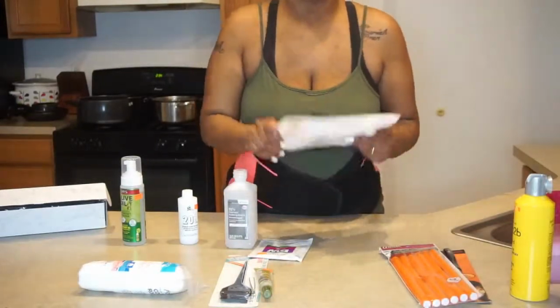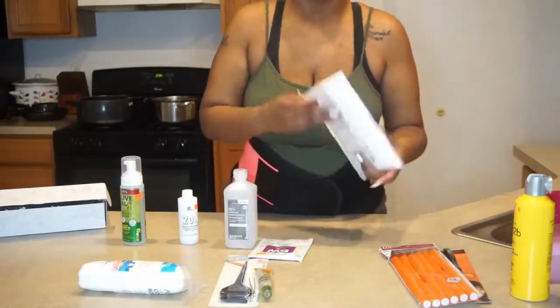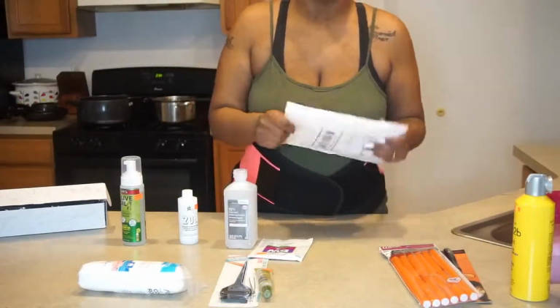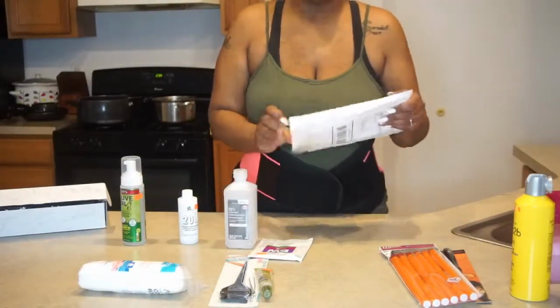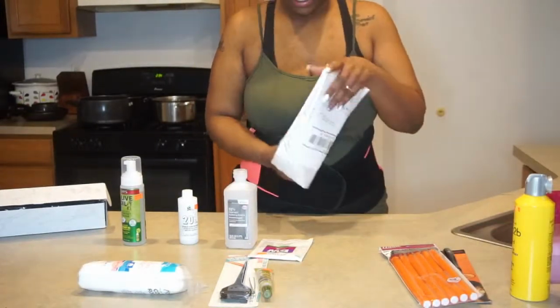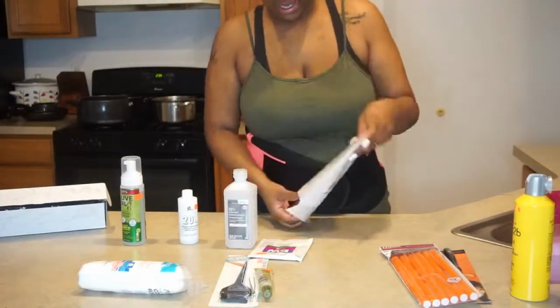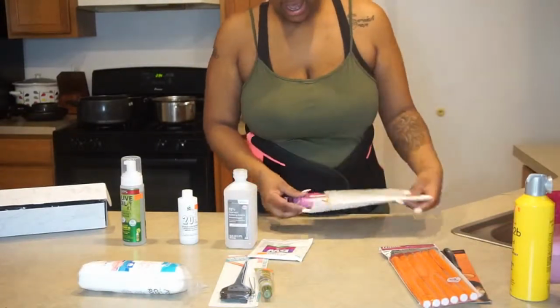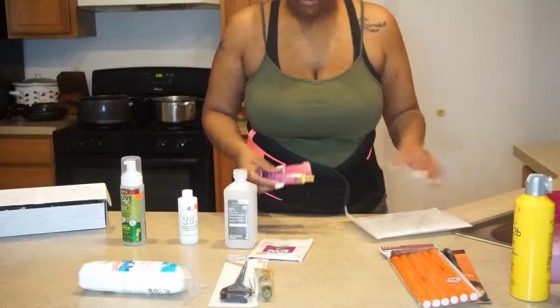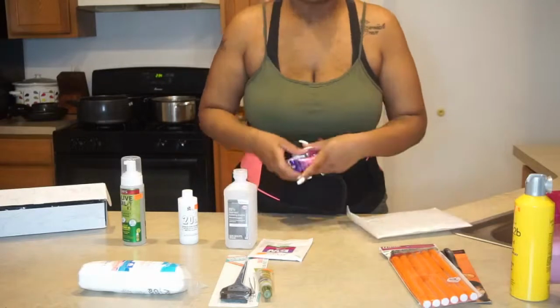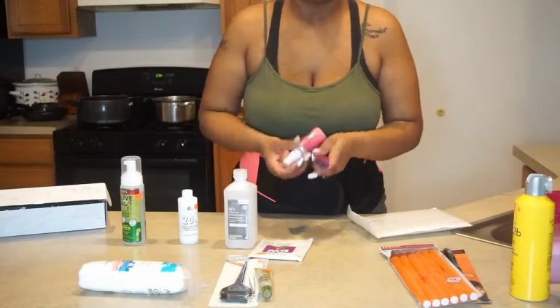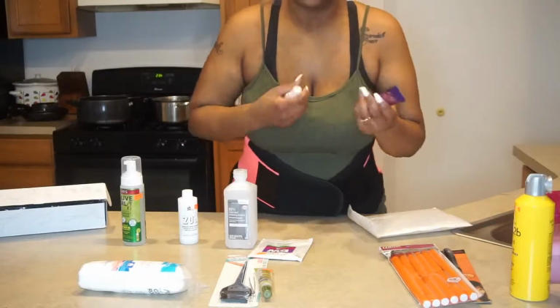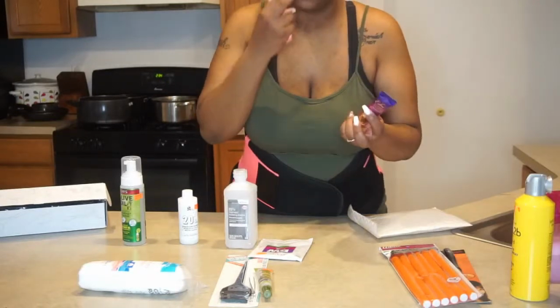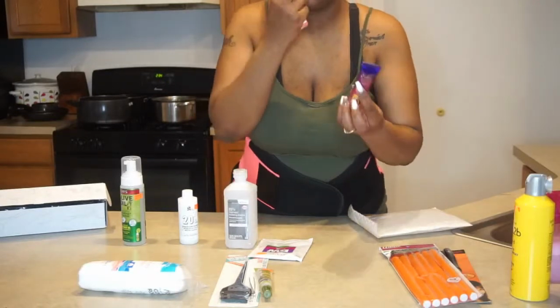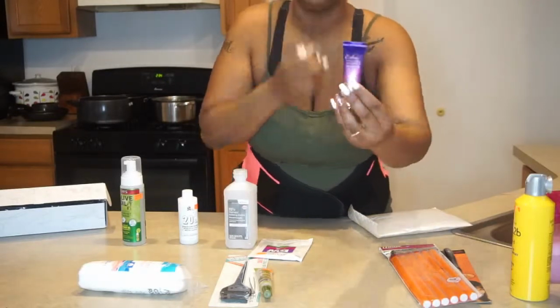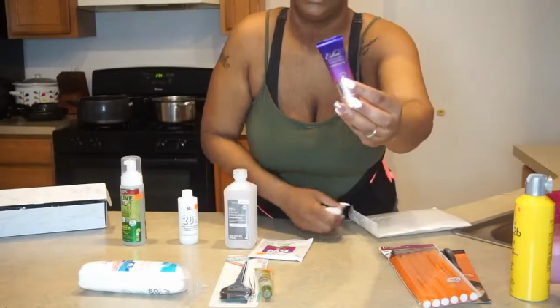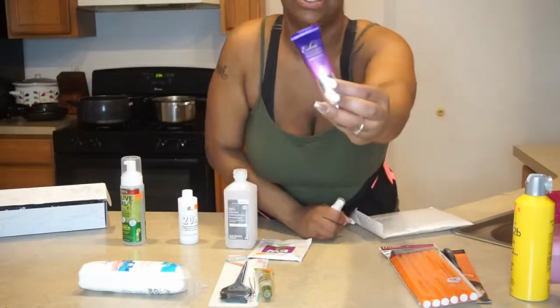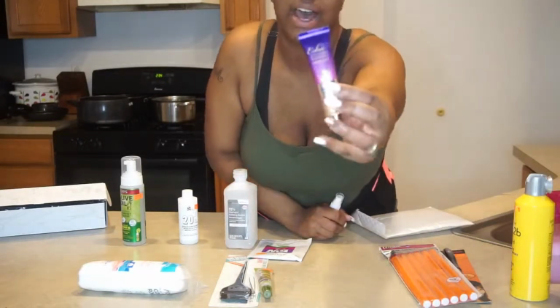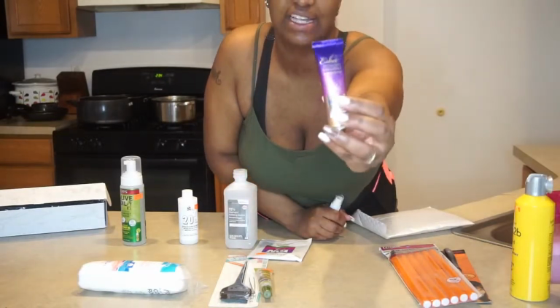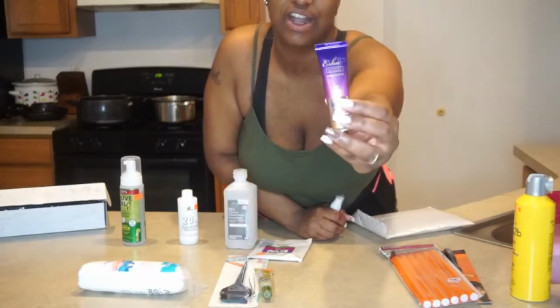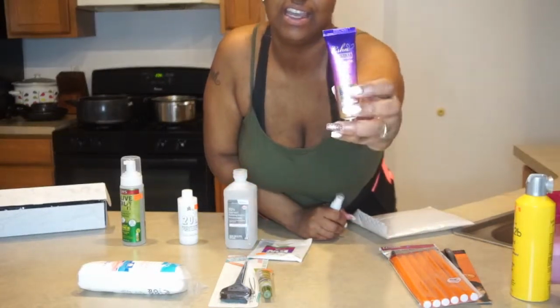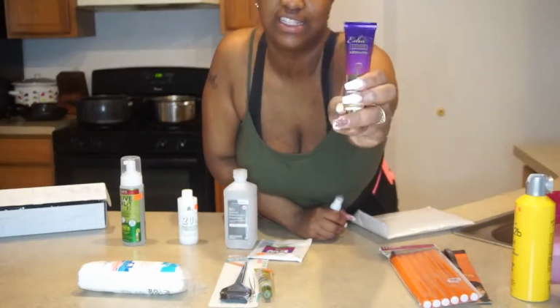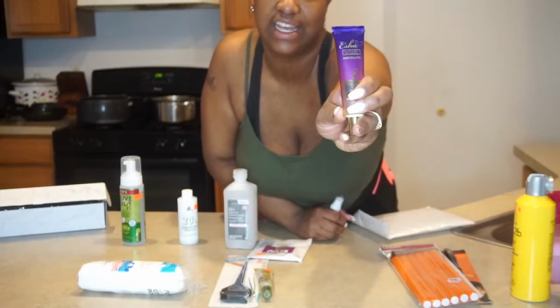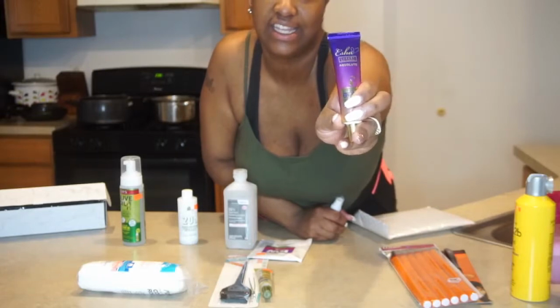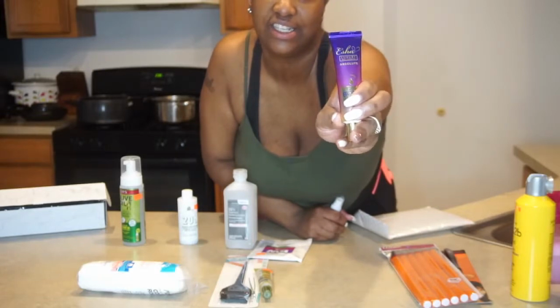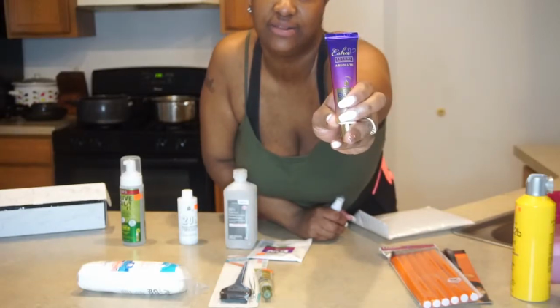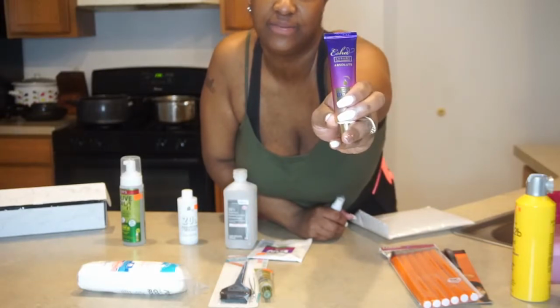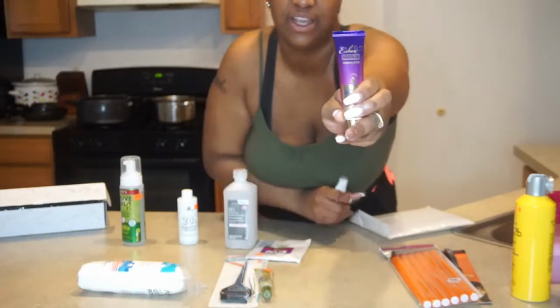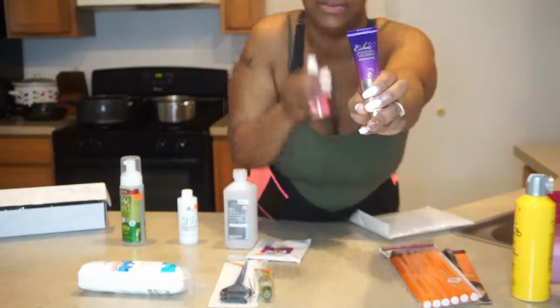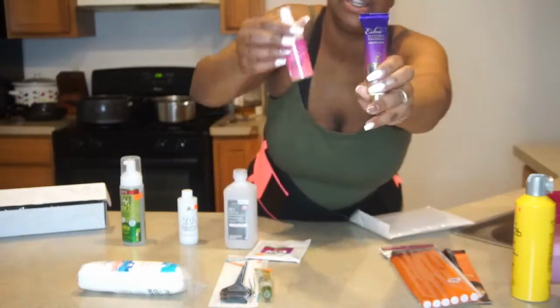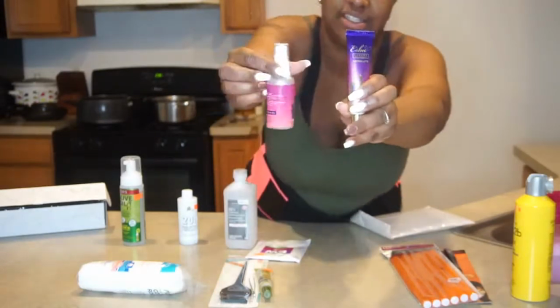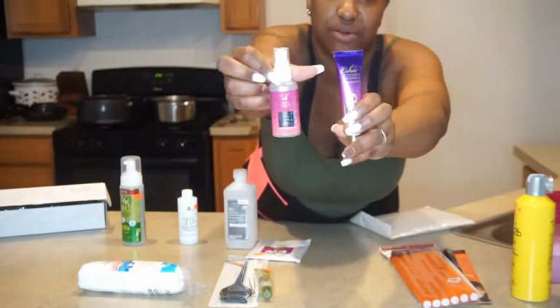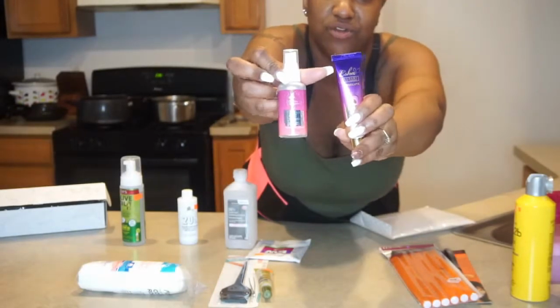Your girl even got another package, you guys! I was hearing about this glue so I had to try it — it's the Isha glue — and then this is the remover.